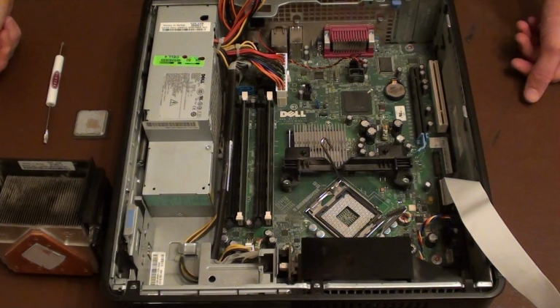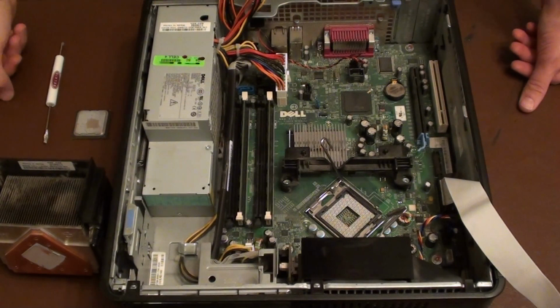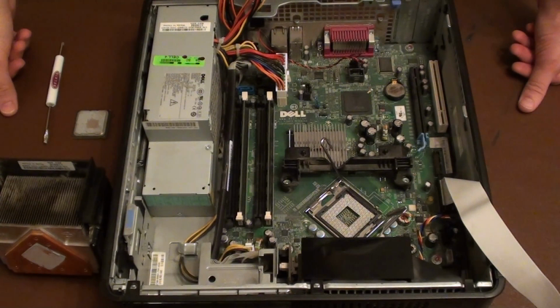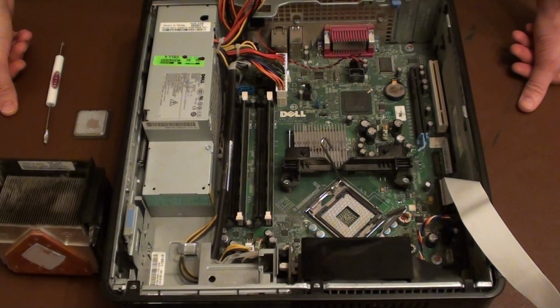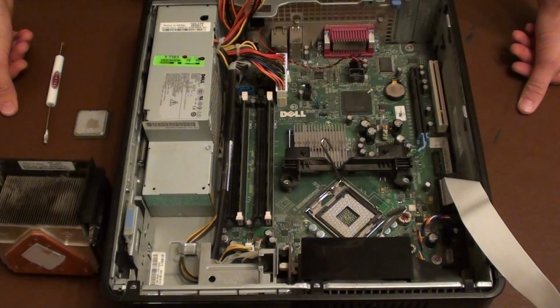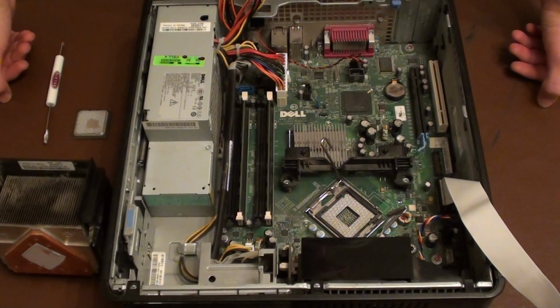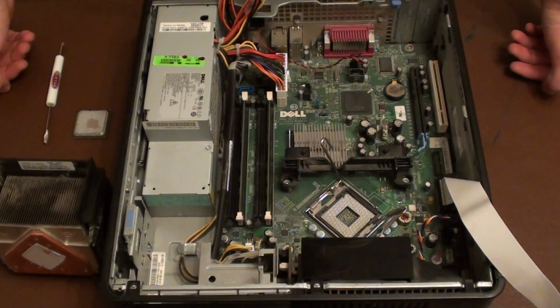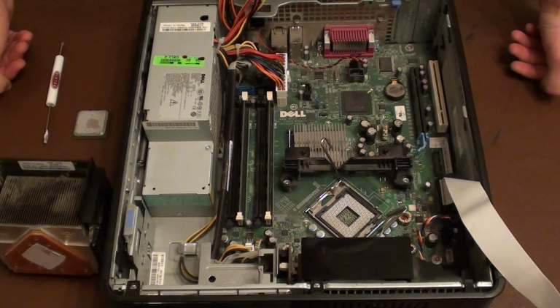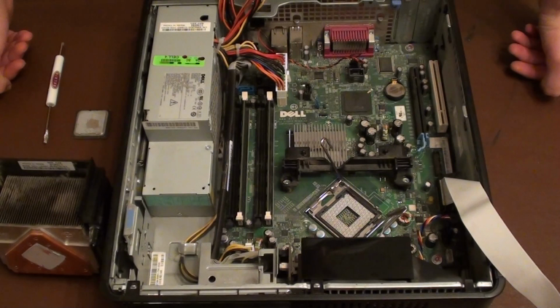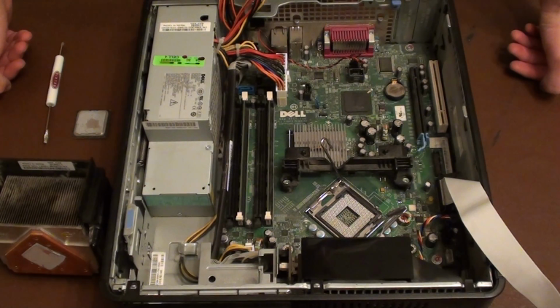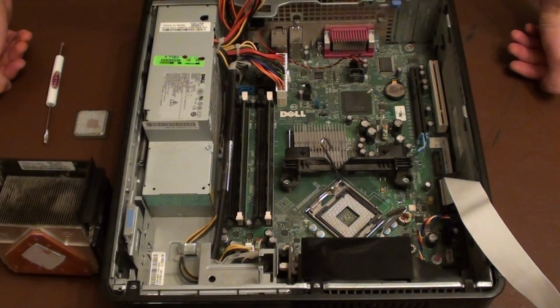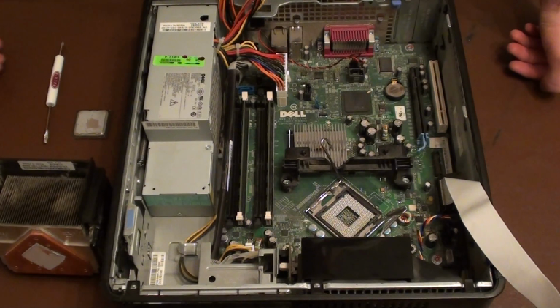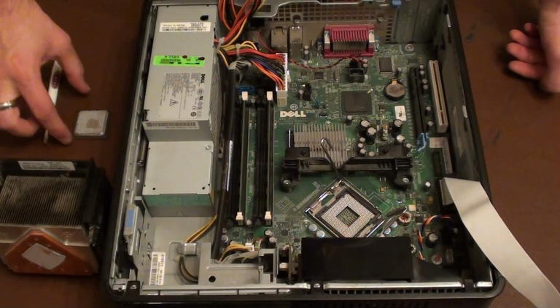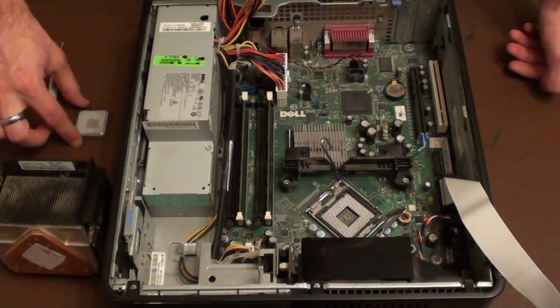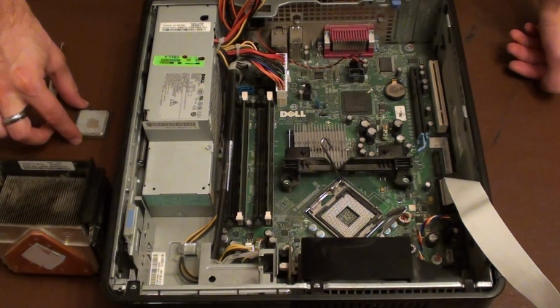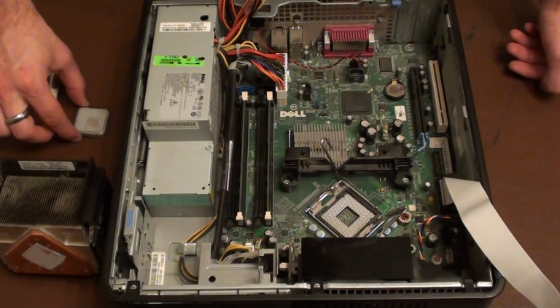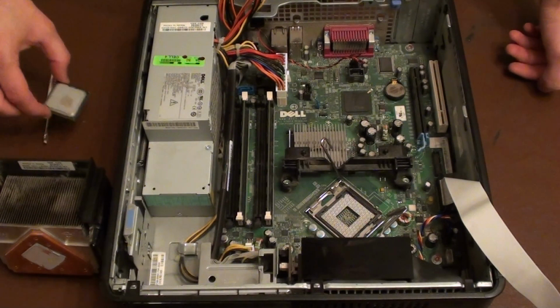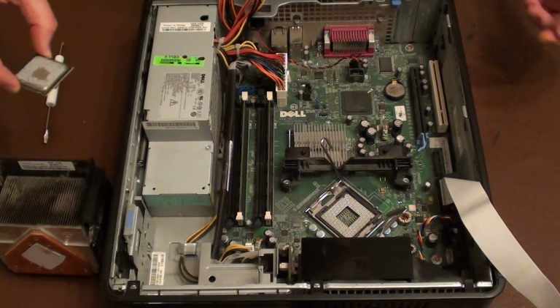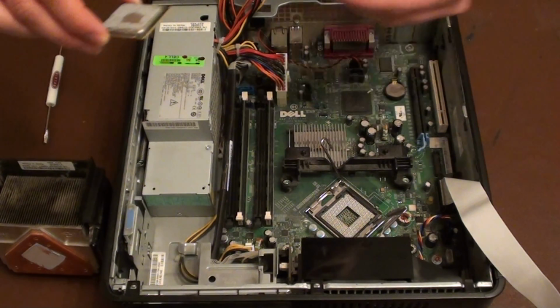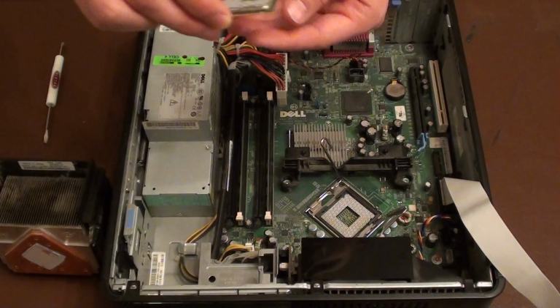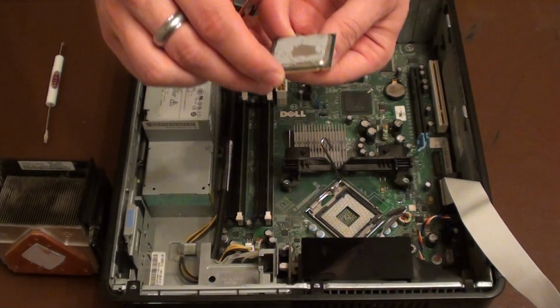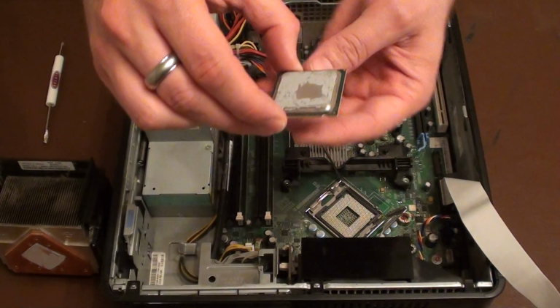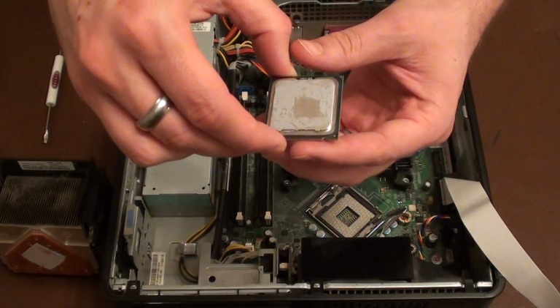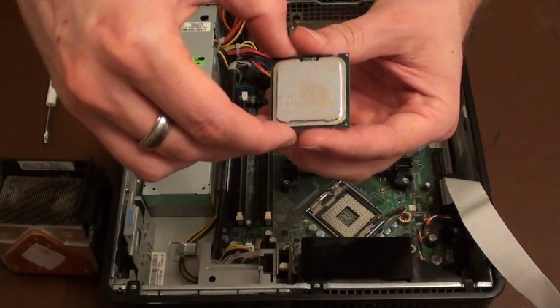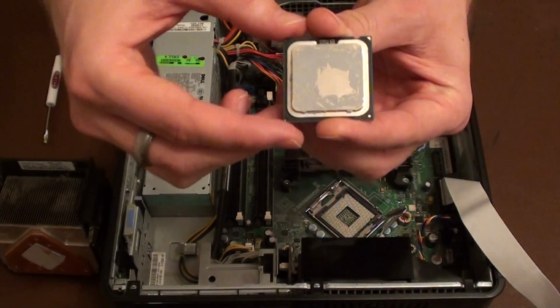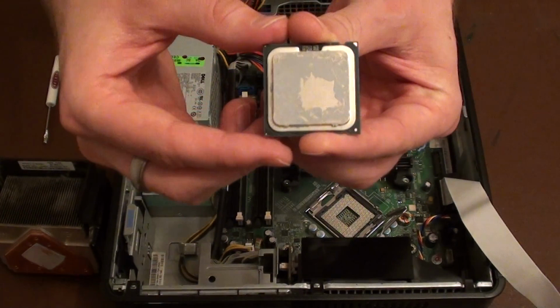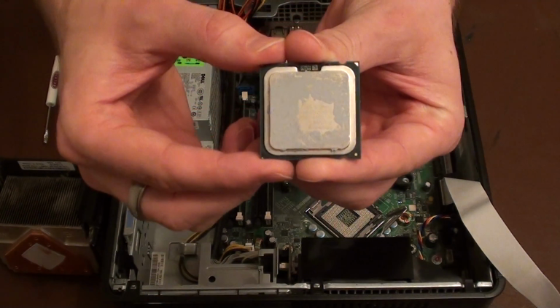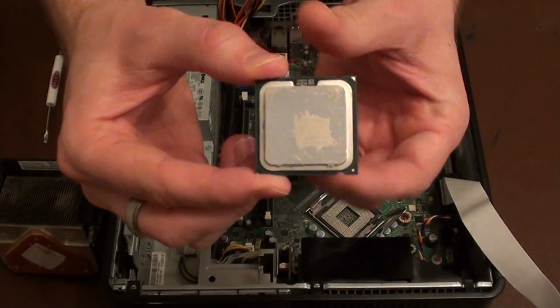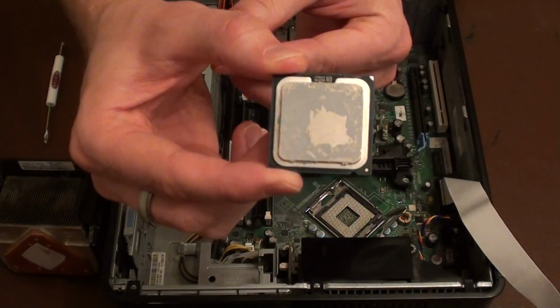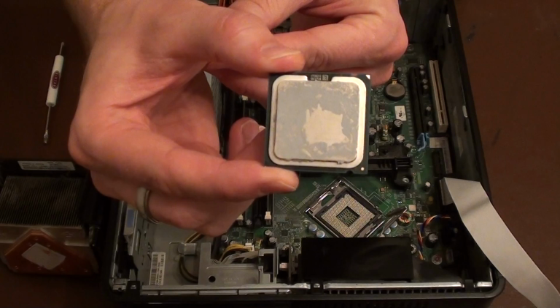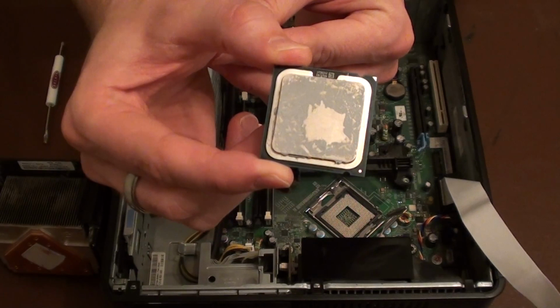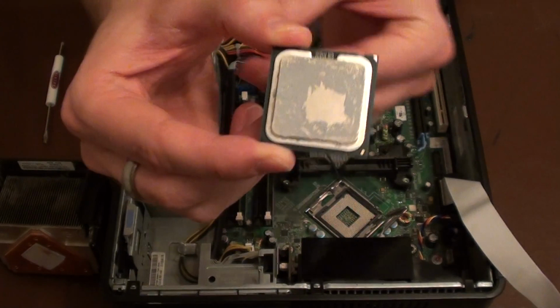So for this demonstration we'll be putting the CPU and heatsink back into the case. First of all we need to take the CPU. Now the important thing to remember about the CPU is that it will only go in one way around.